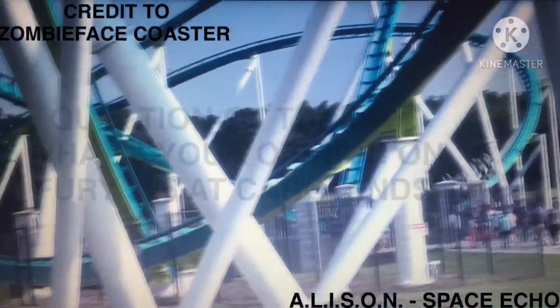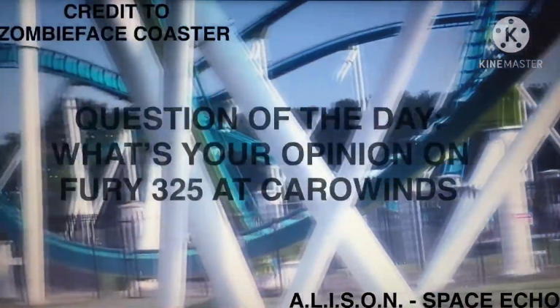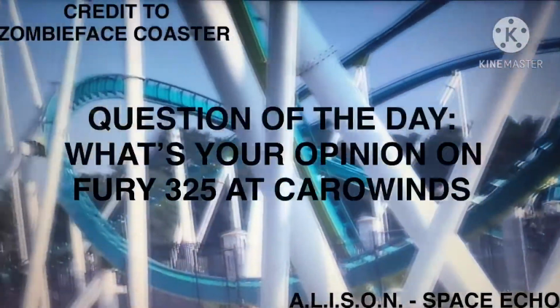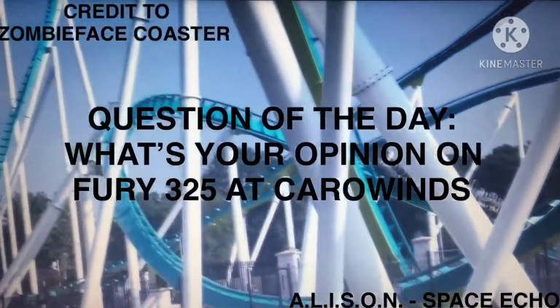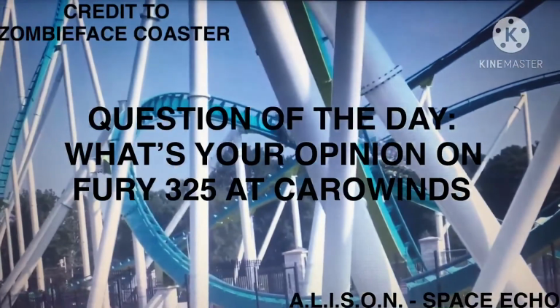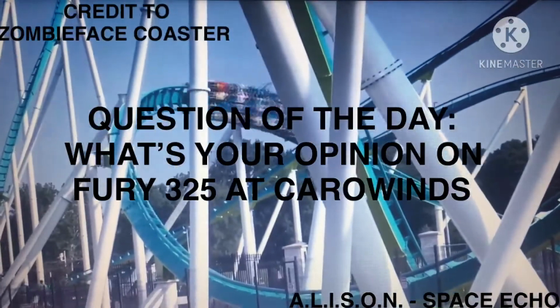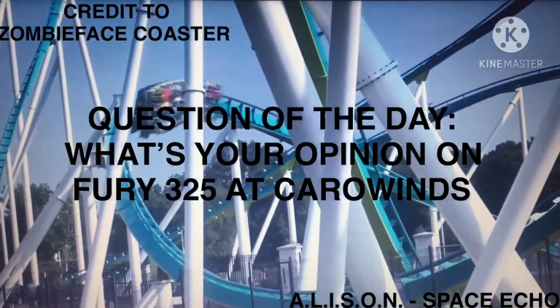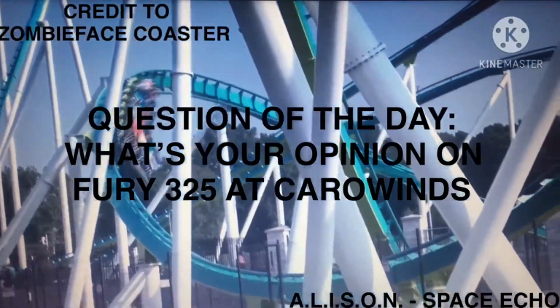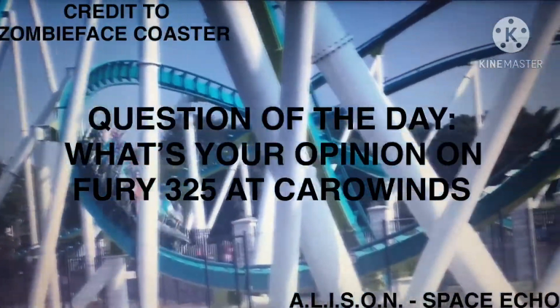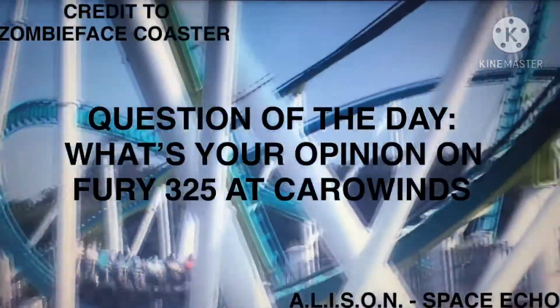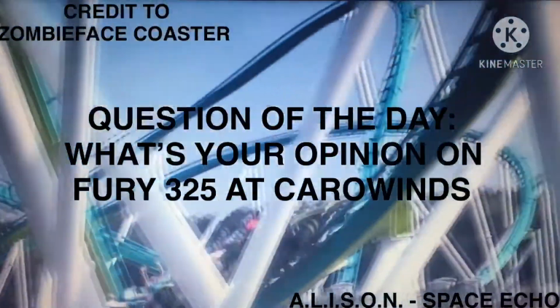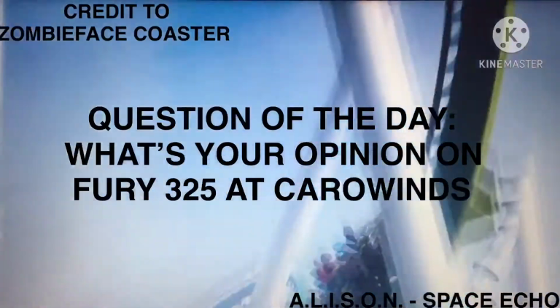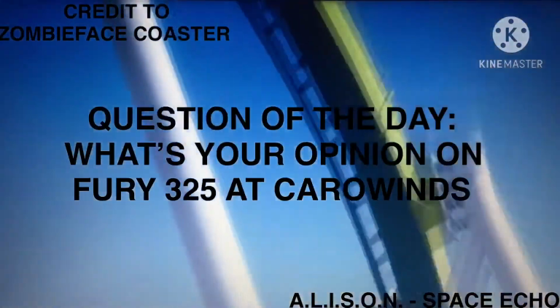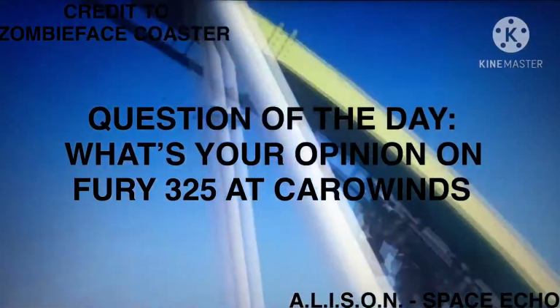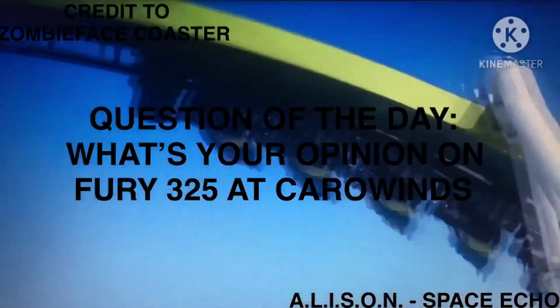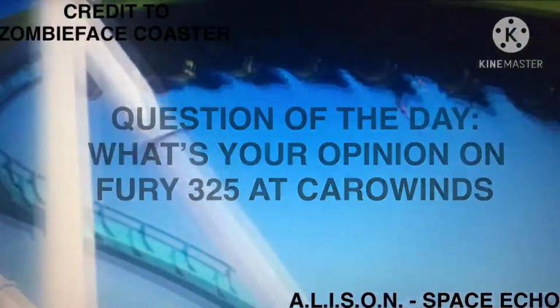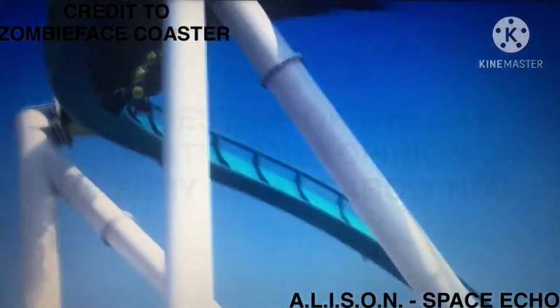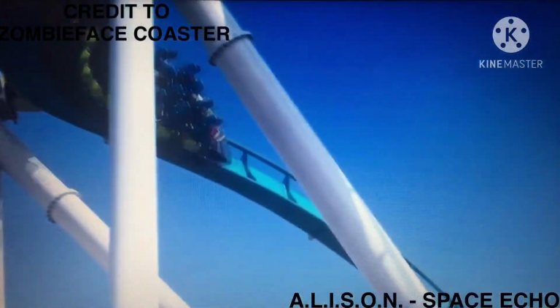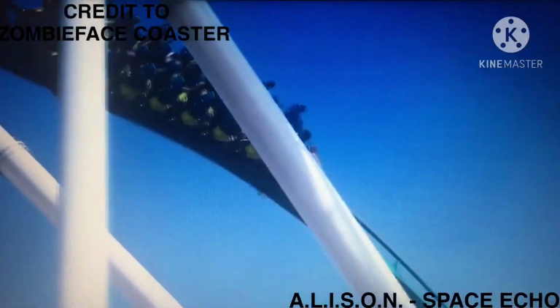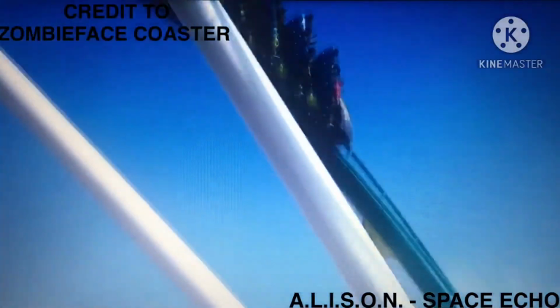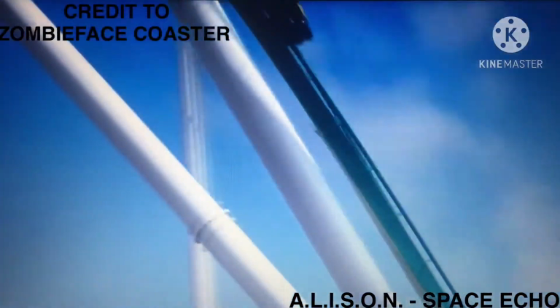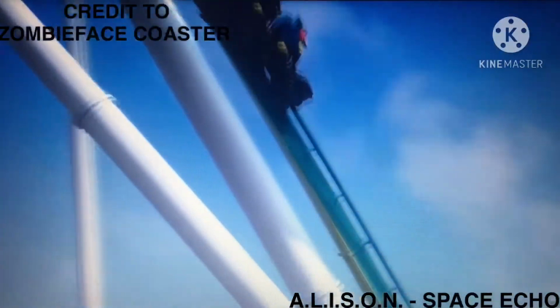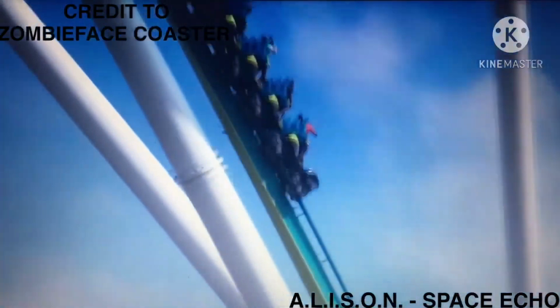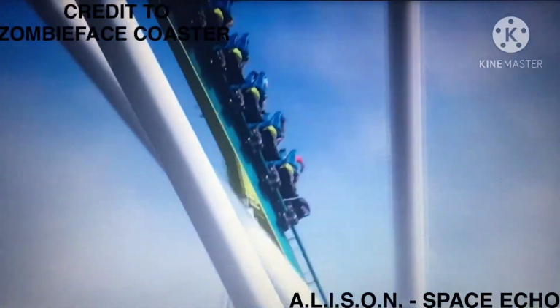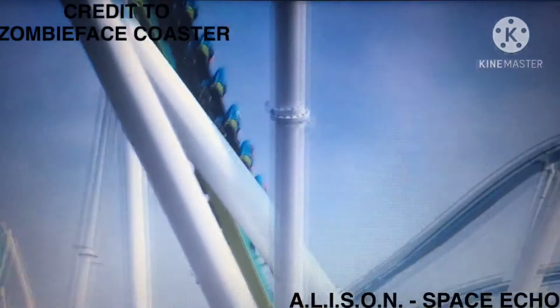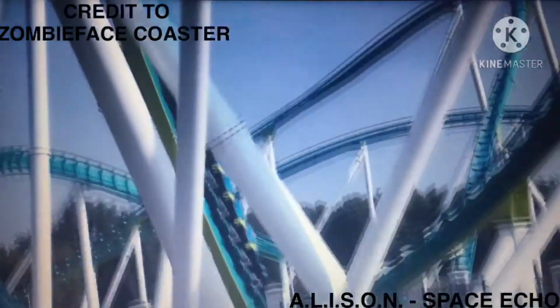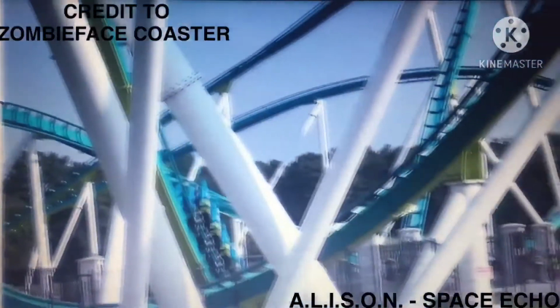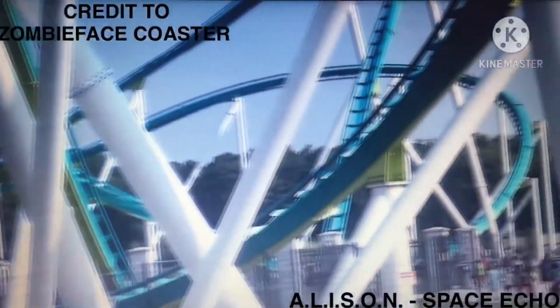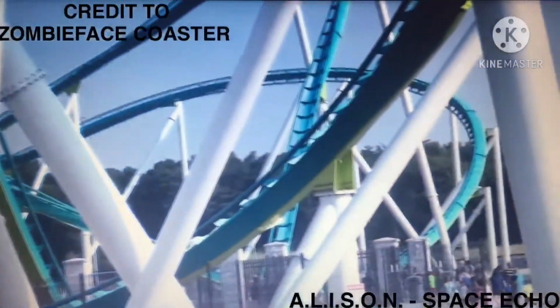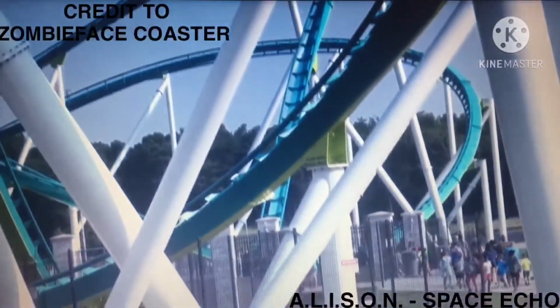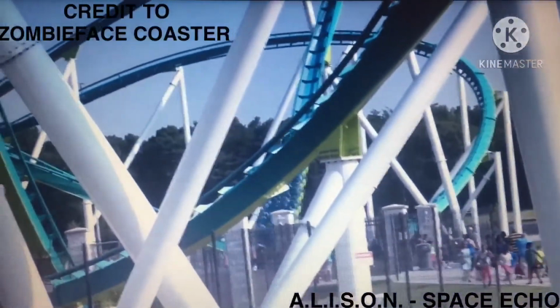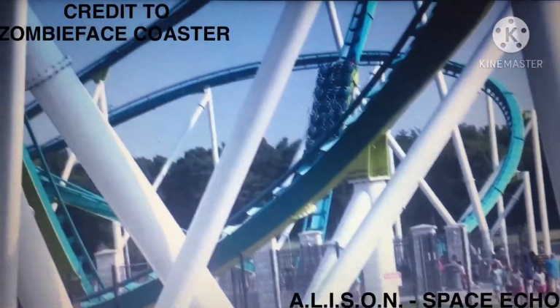Question of the day: what's your opinion on Fury 325 at Carowinds? Please let me know in the comments. Anyways, thanks for watching, and I will see you all next time.